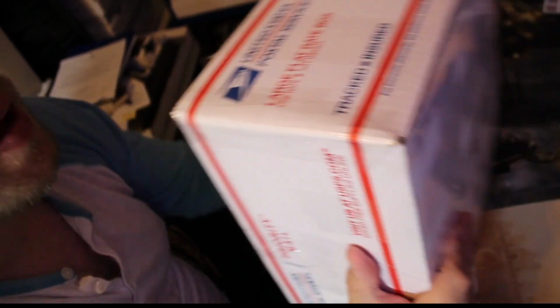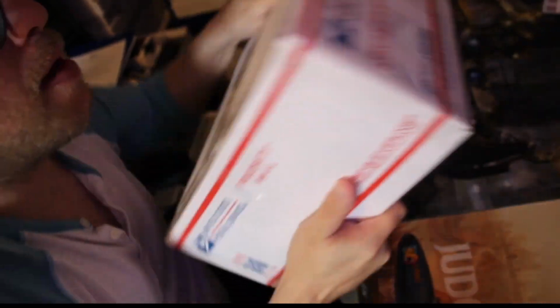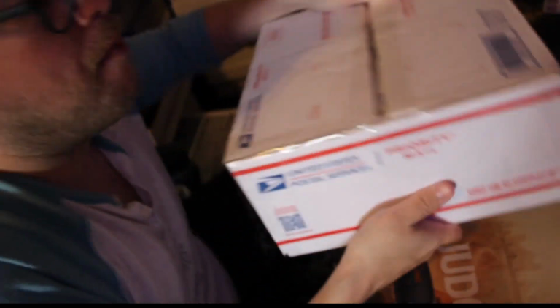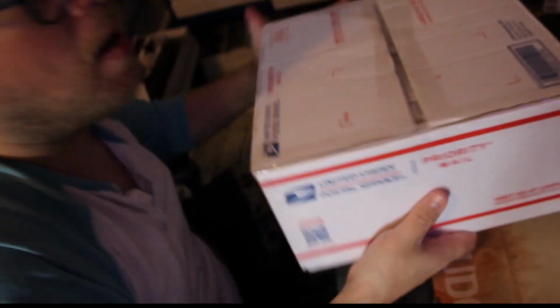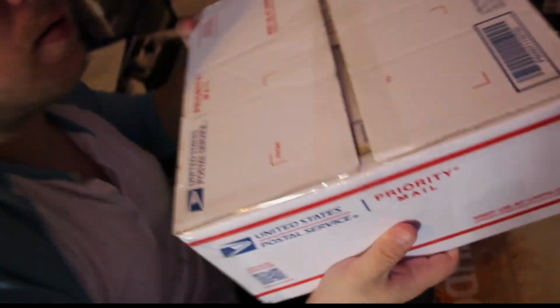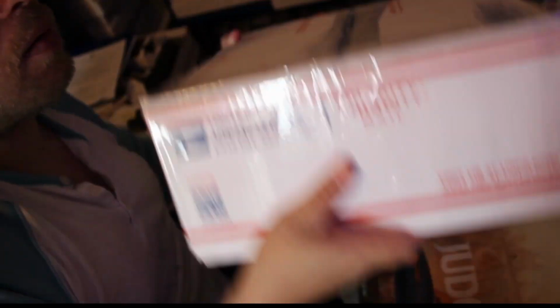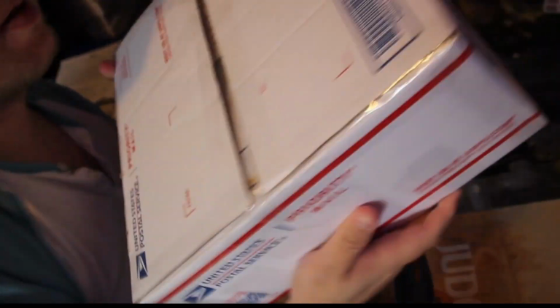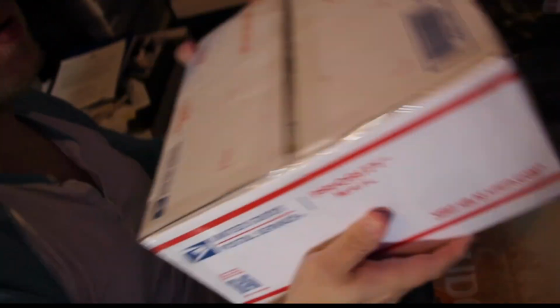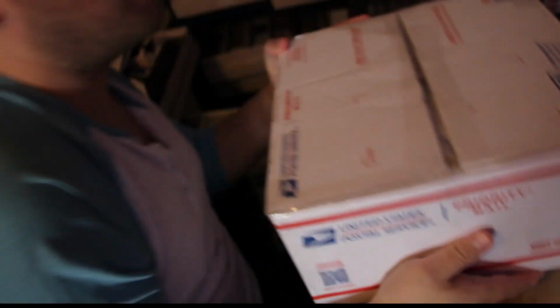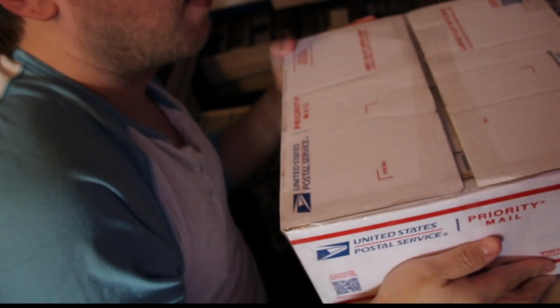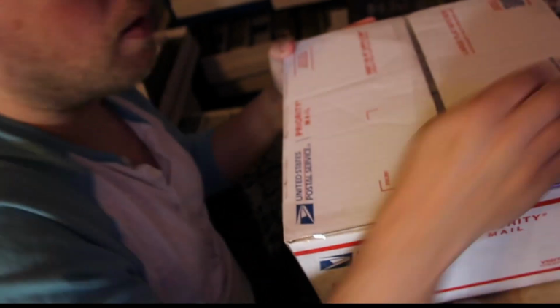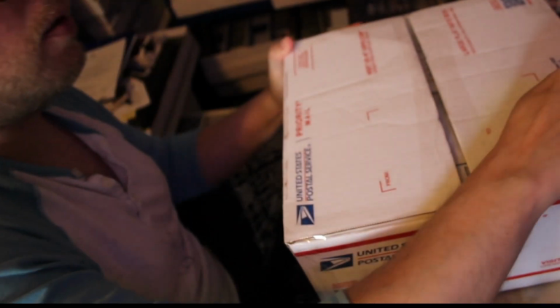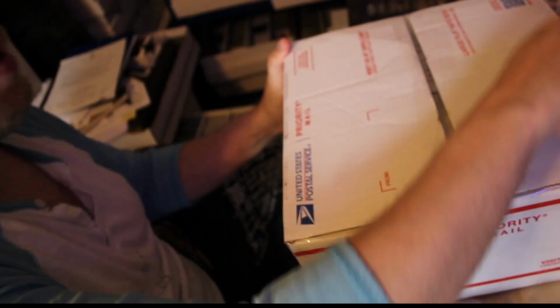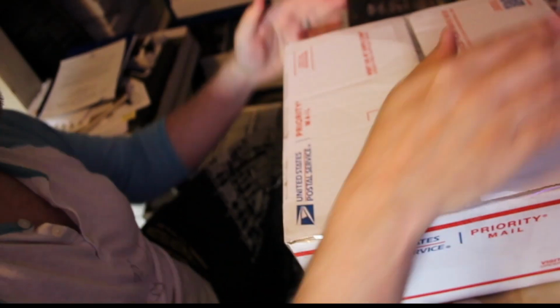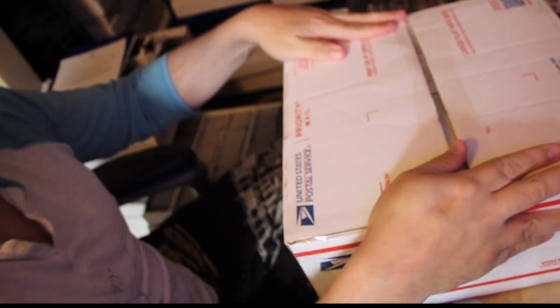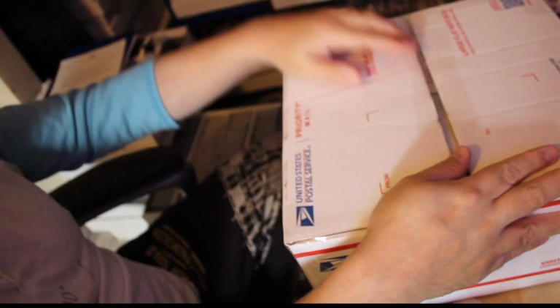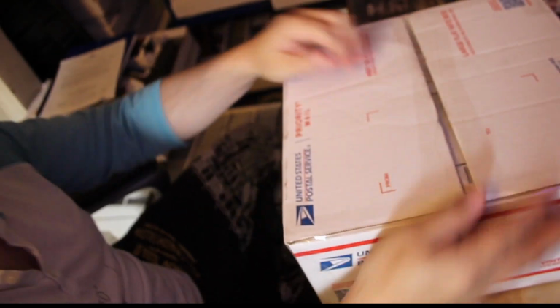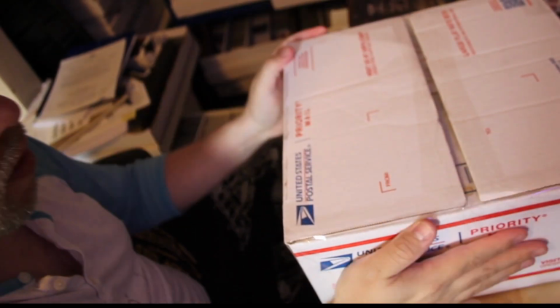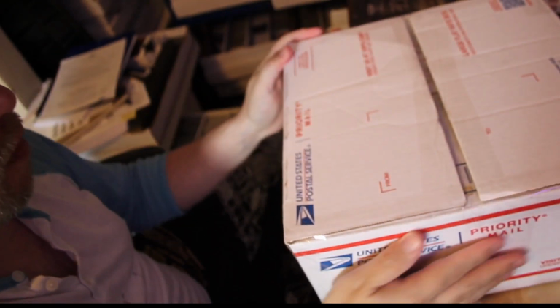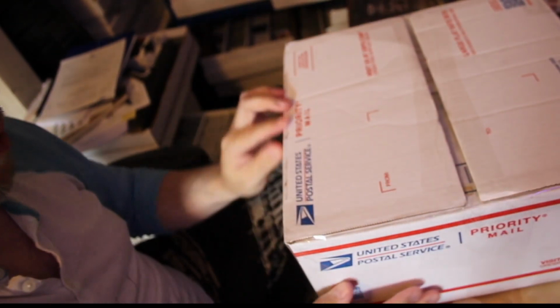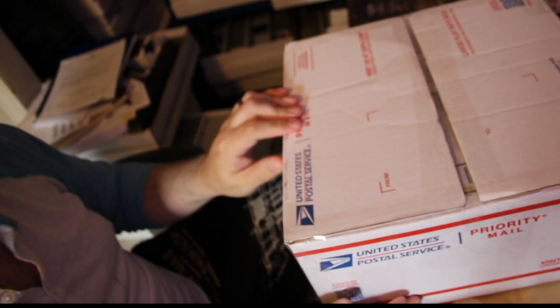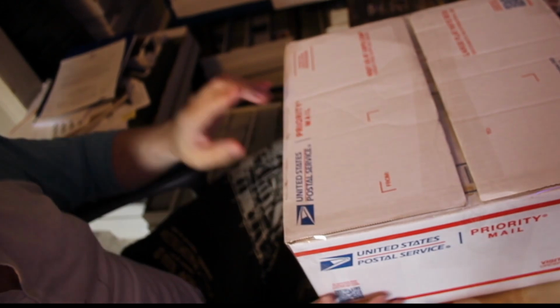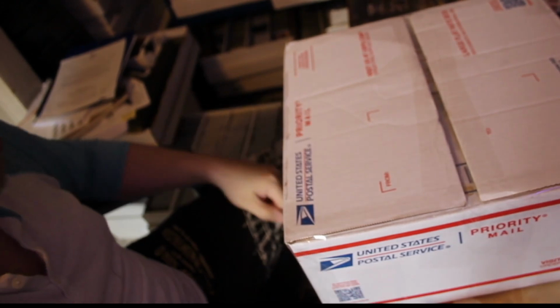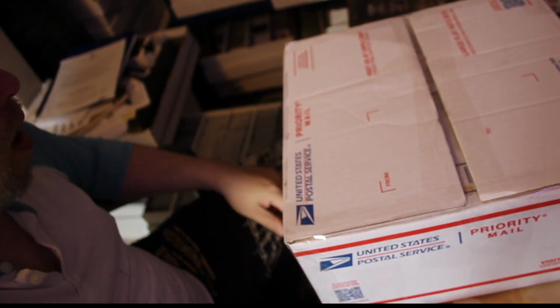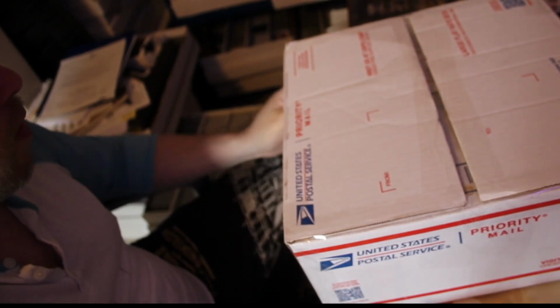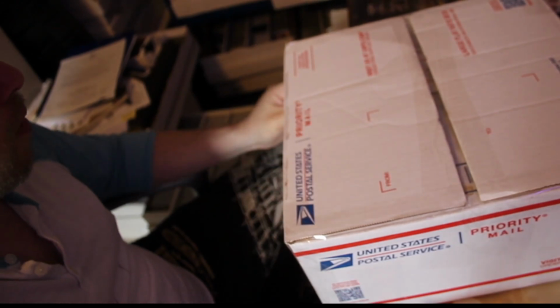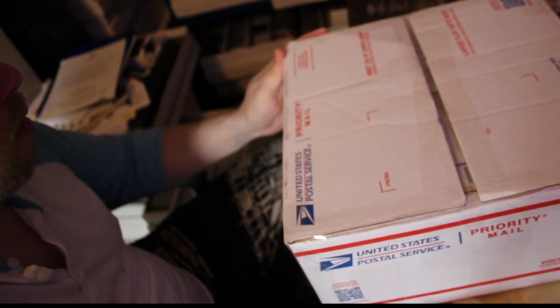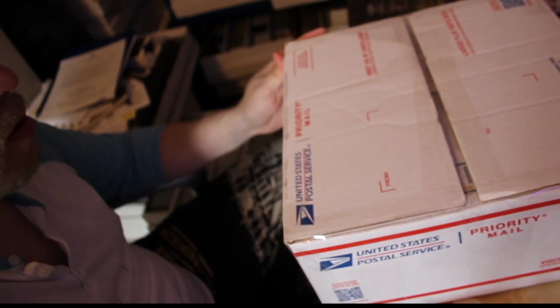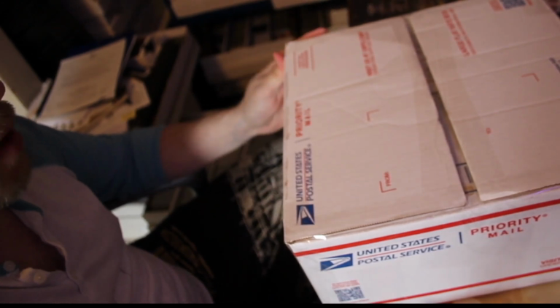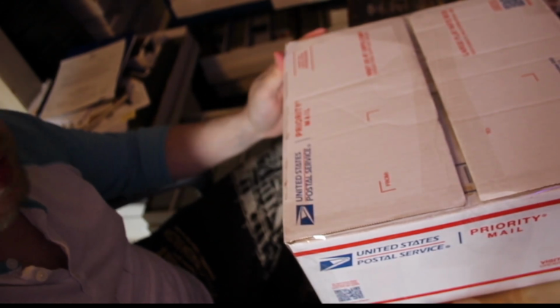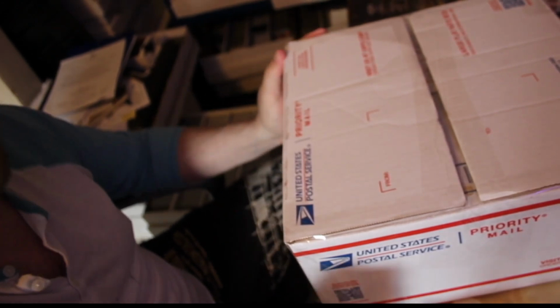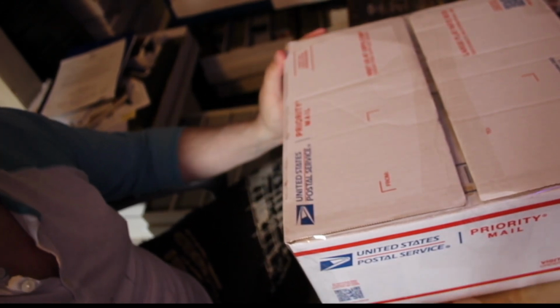And that is how we pack up a bulk box. These cards aren't moving, they're not going to get hurt. It's about 25 pounds, so well under the limit for the priority flat rate large boxes, and I'll just slap a label on that and take it to the post office later.